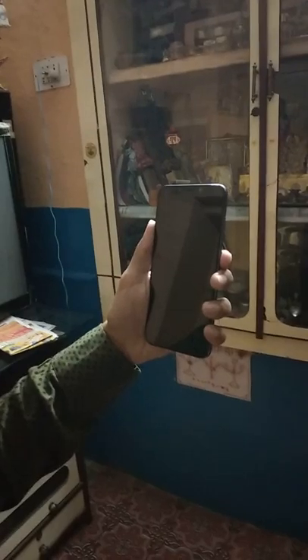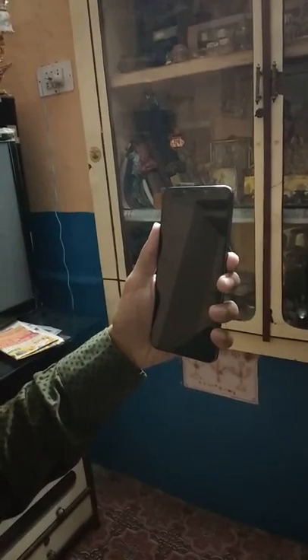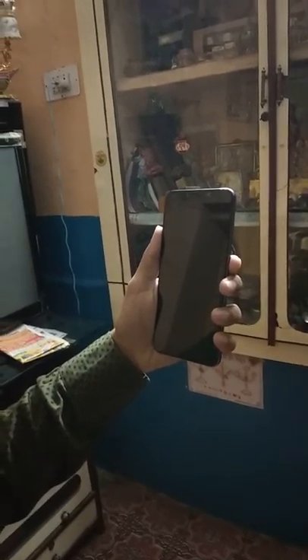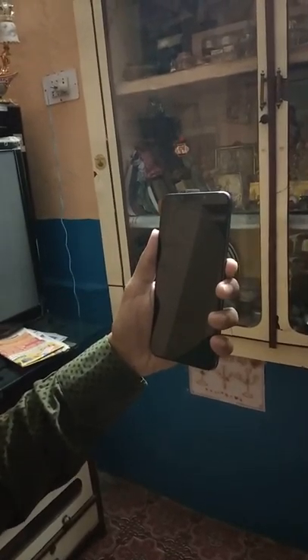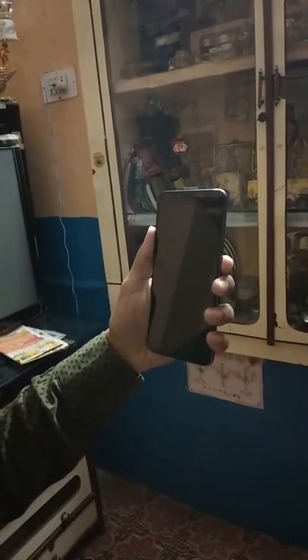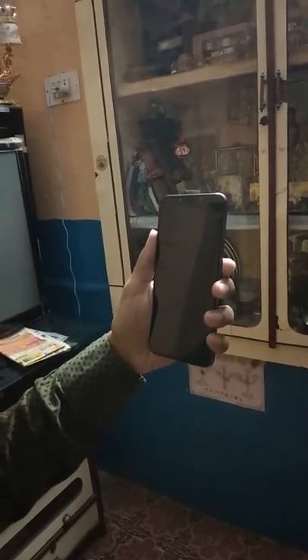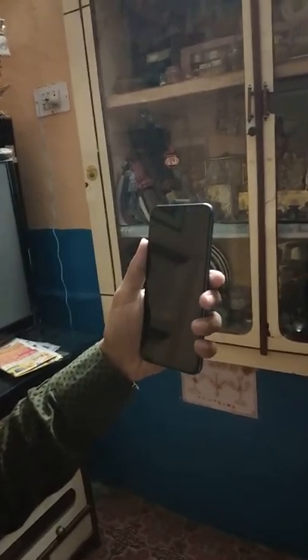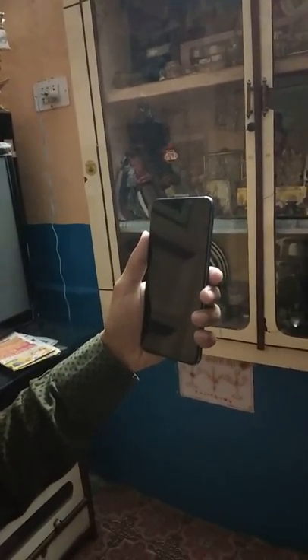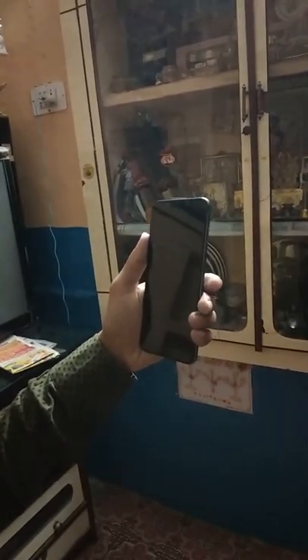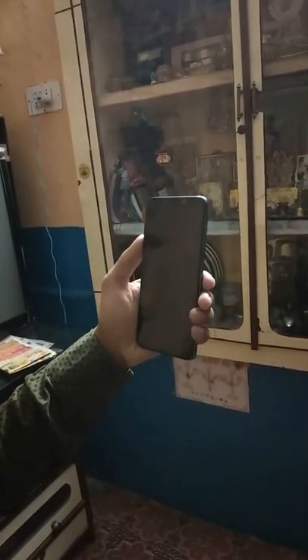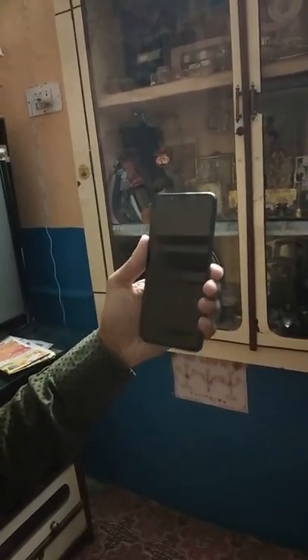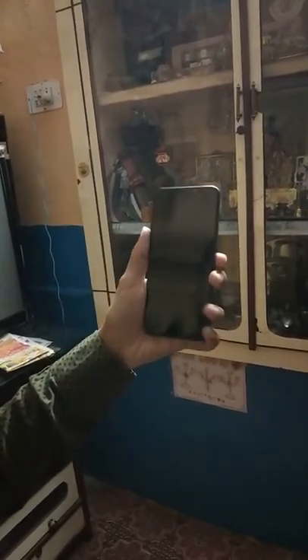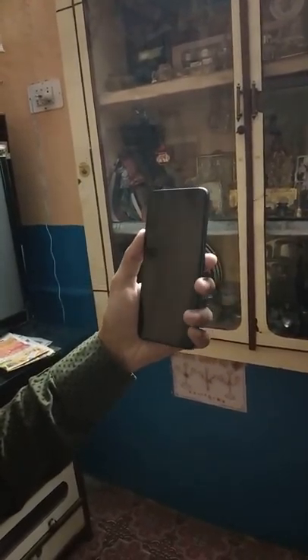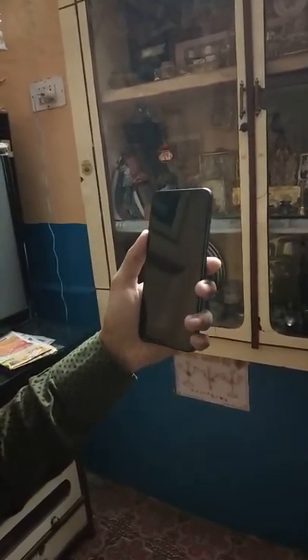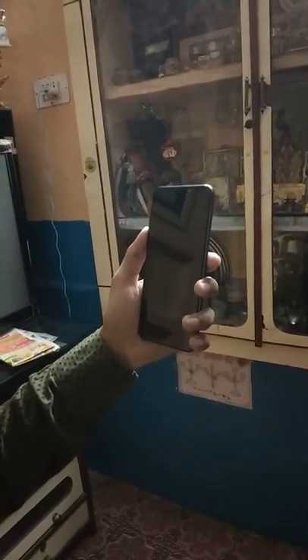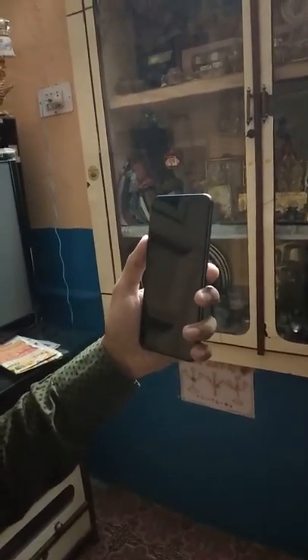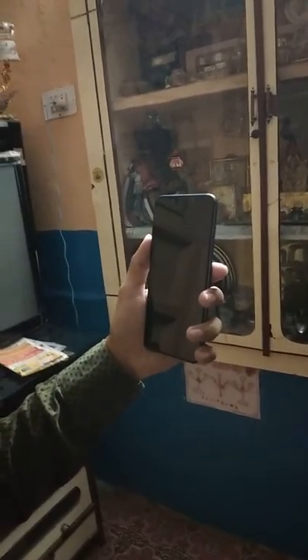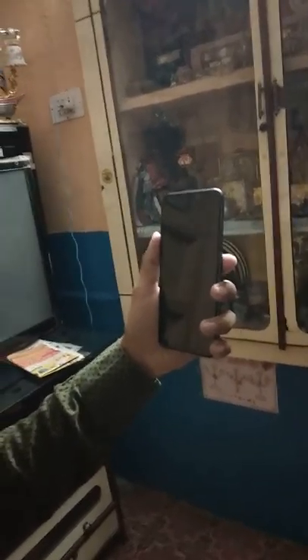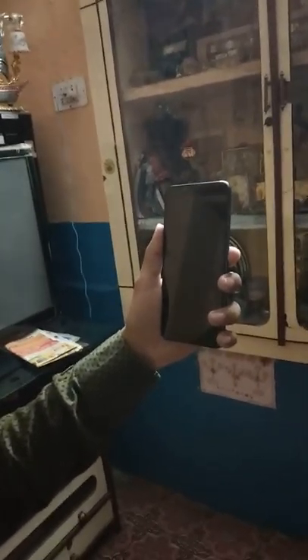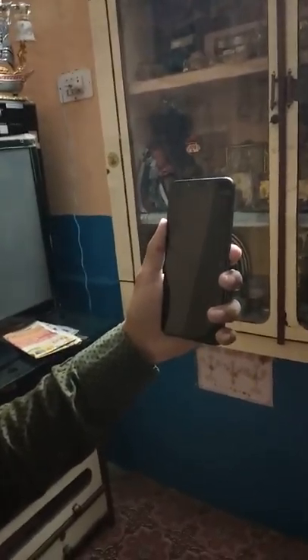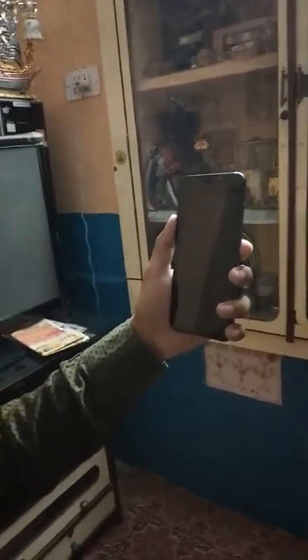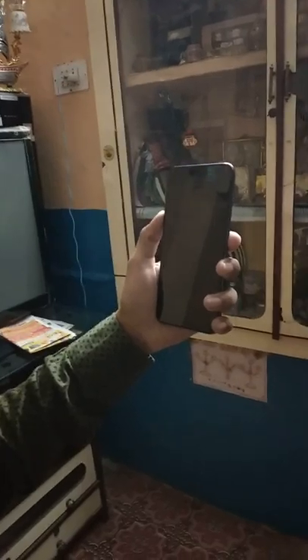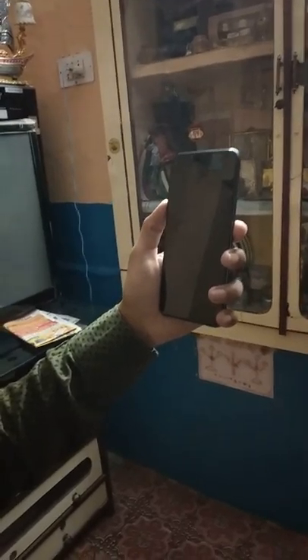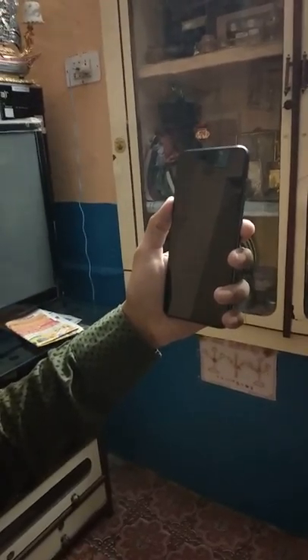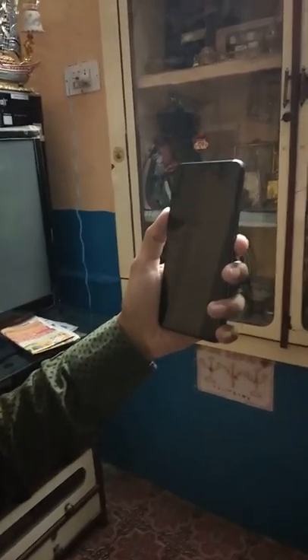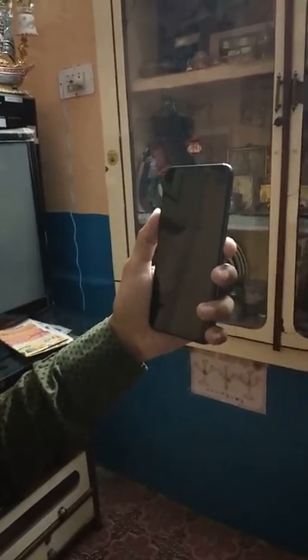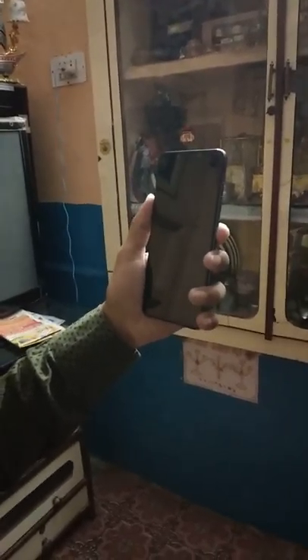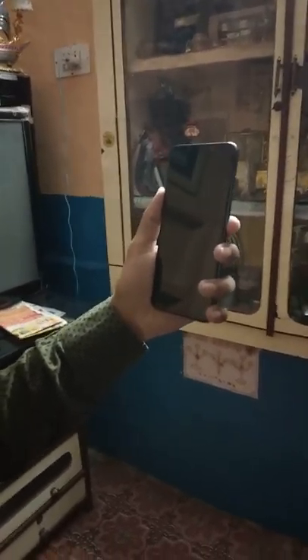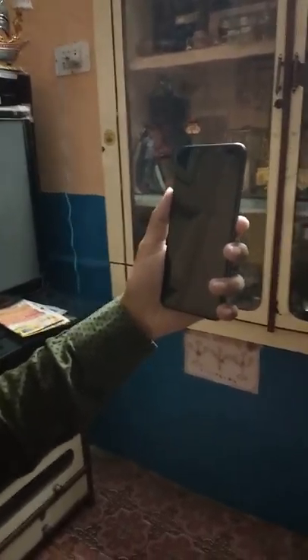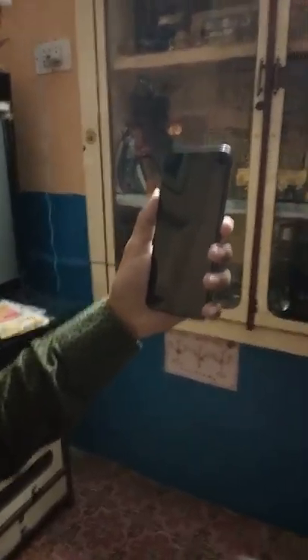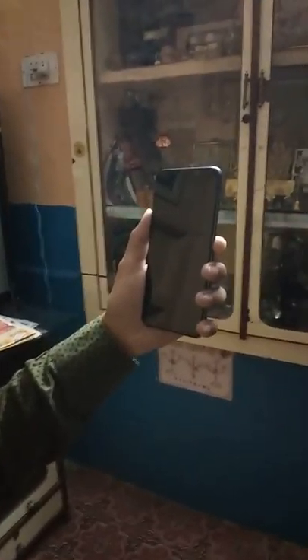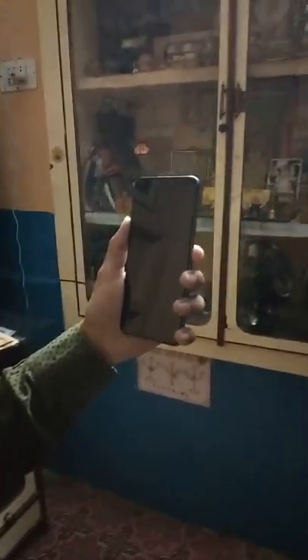Welcome to the channel. Today we are going to test the POCO F1 and the way it works. Let's start.